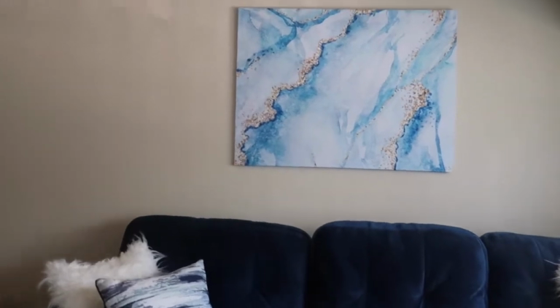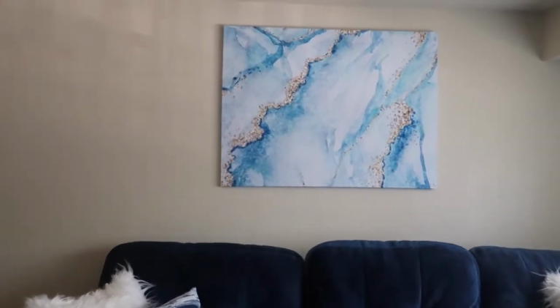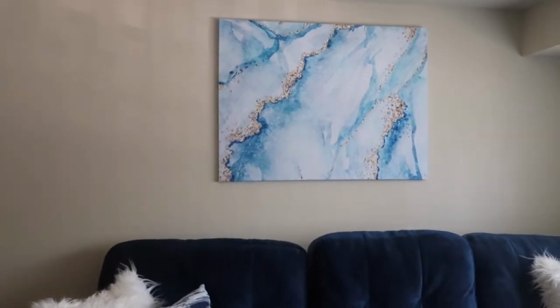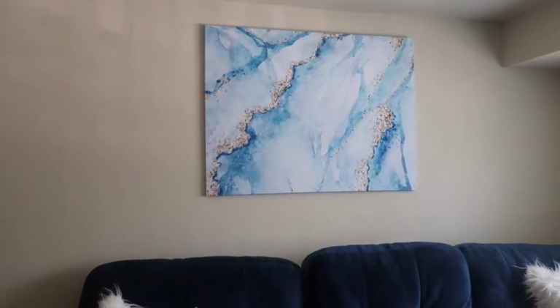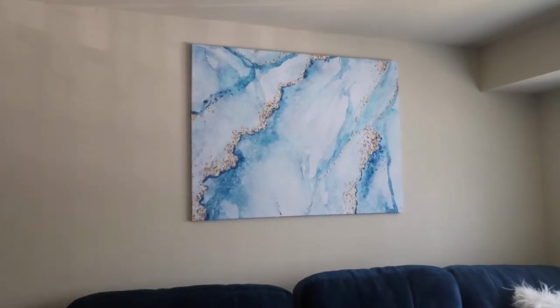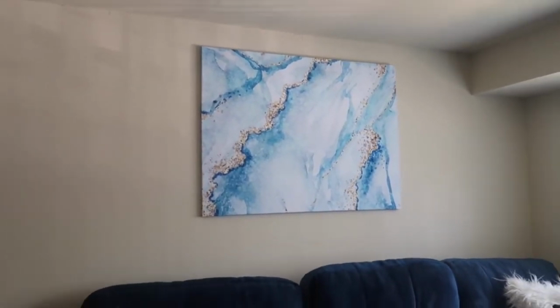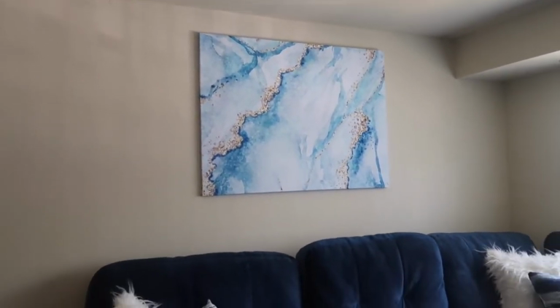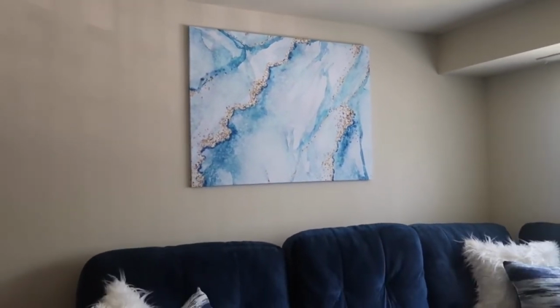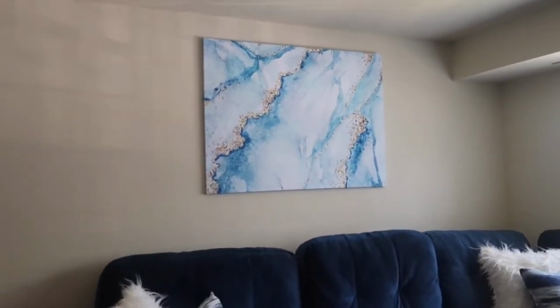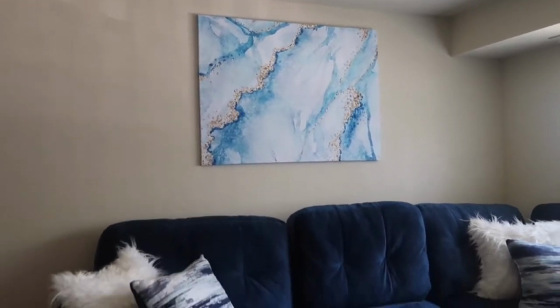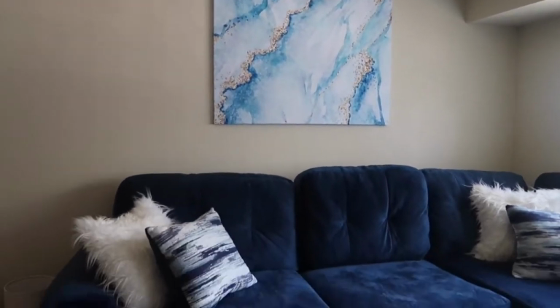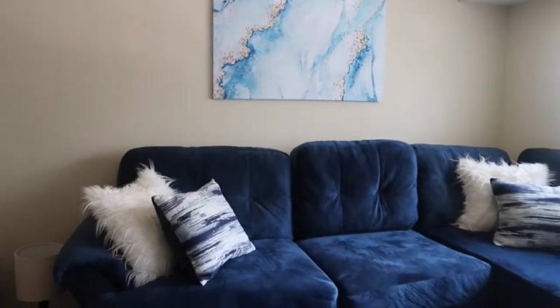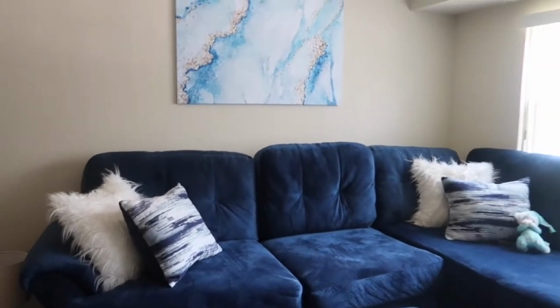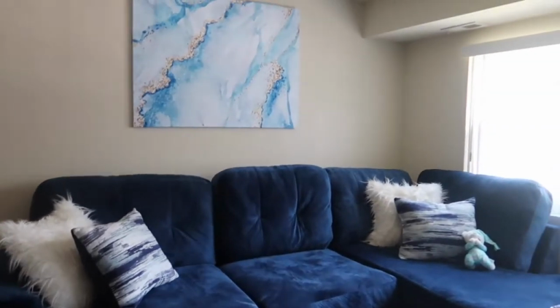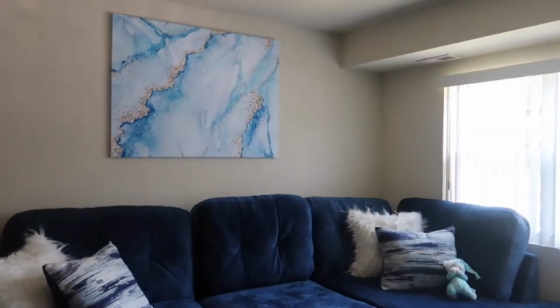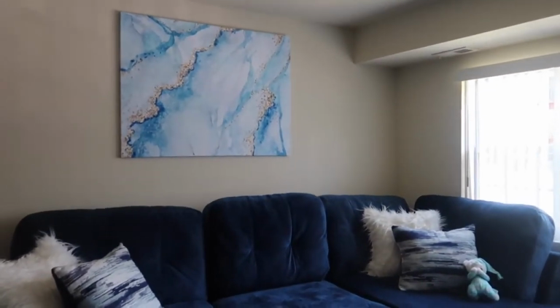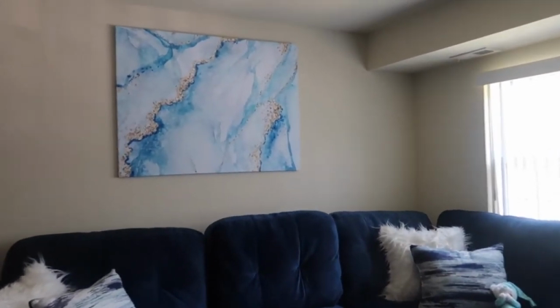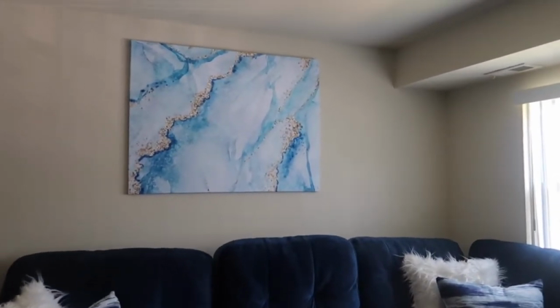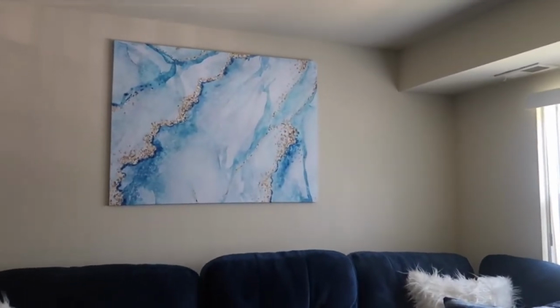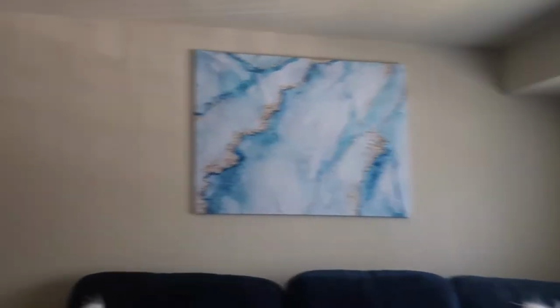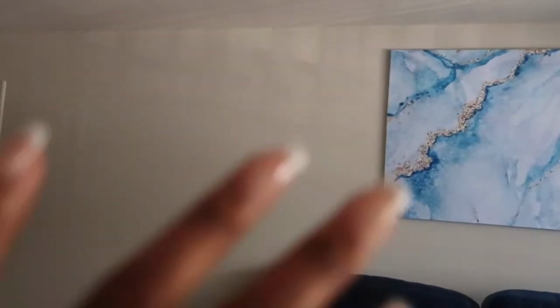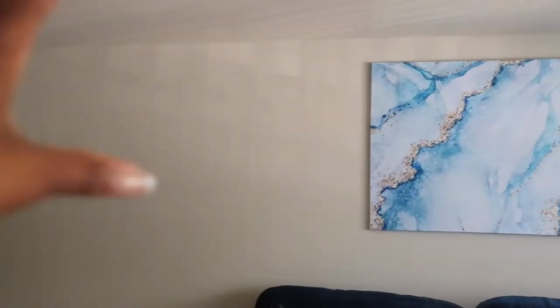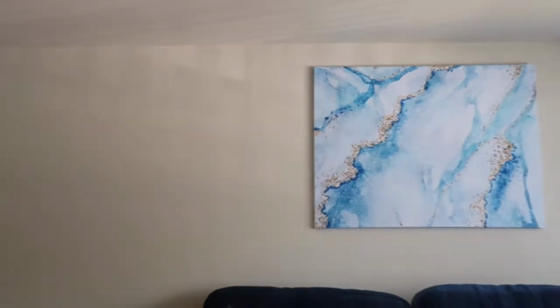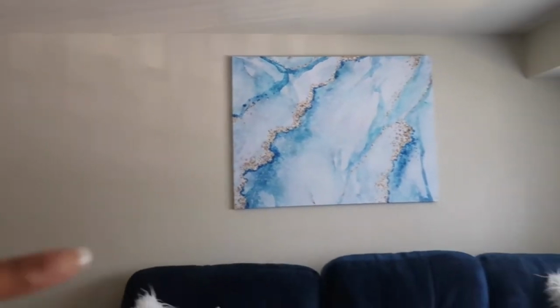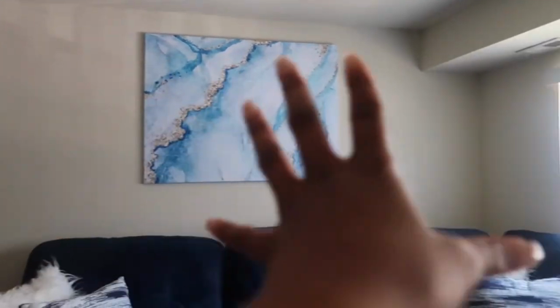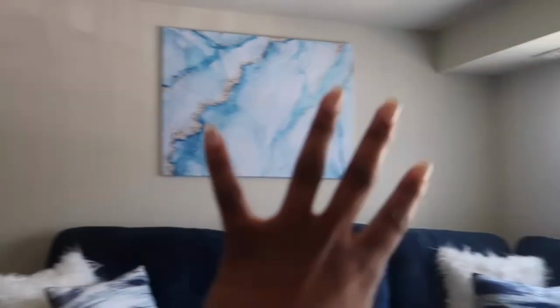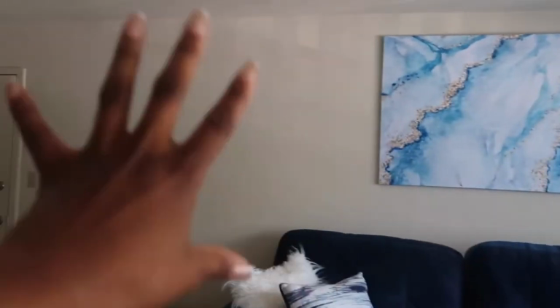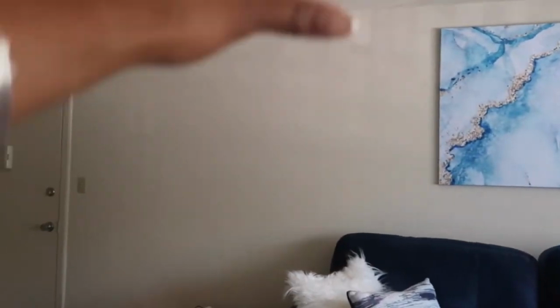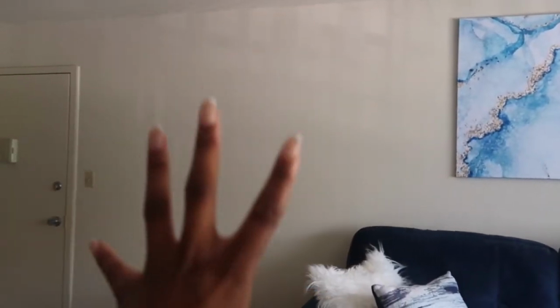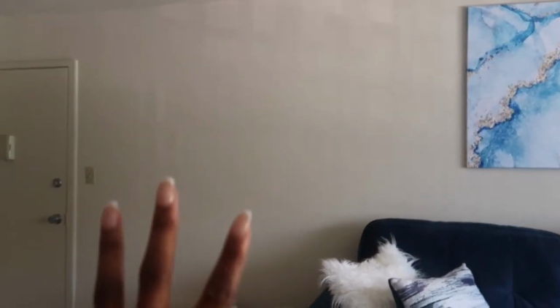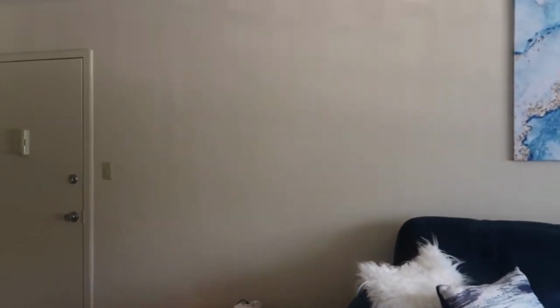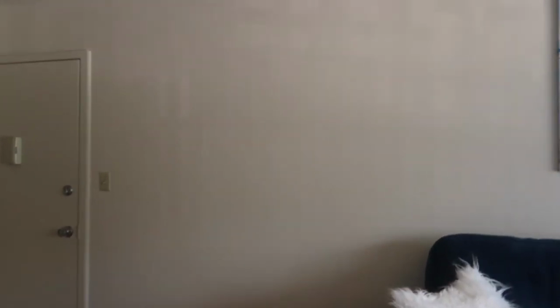I had to have my friend come over and help me hang it because it was just way too big, but look — it is gorgeous! I love it.